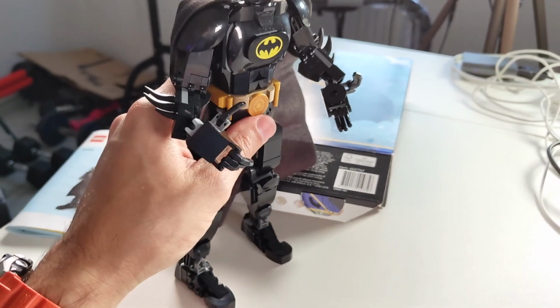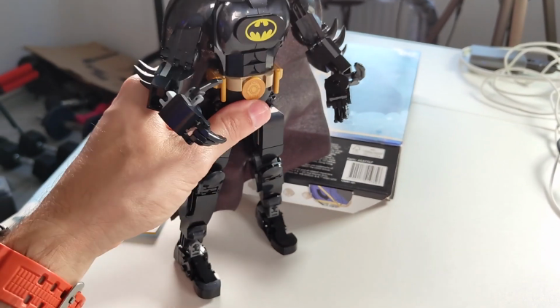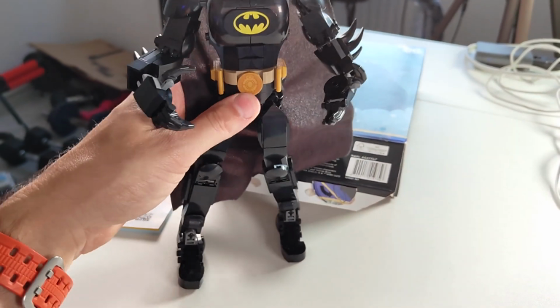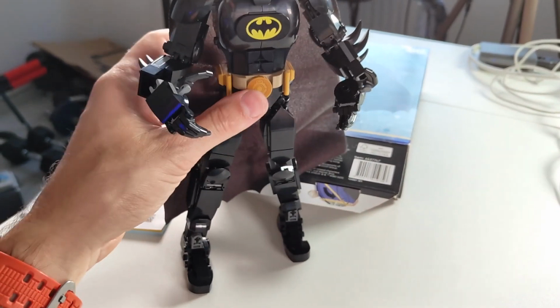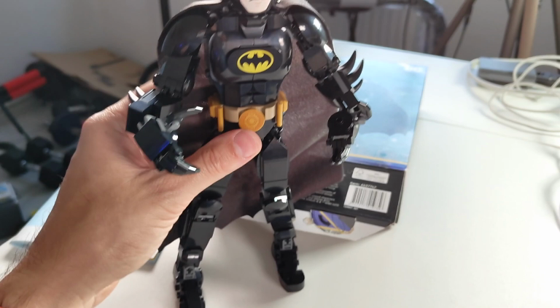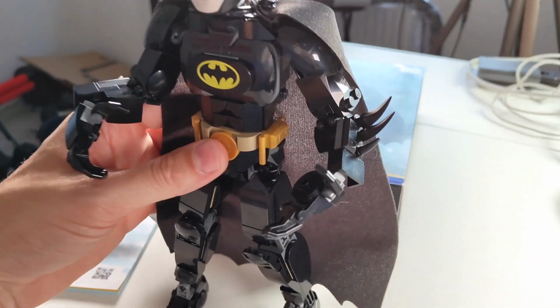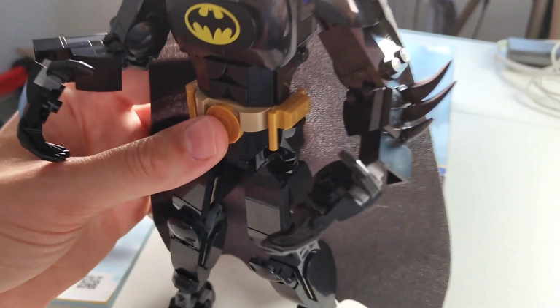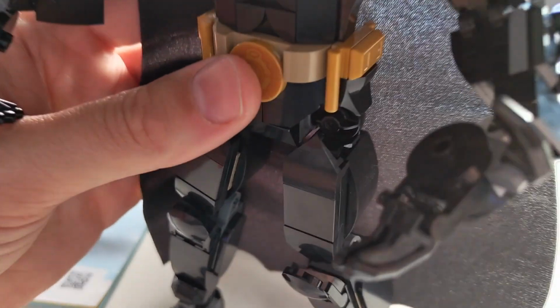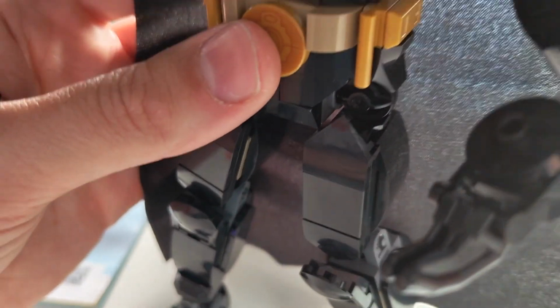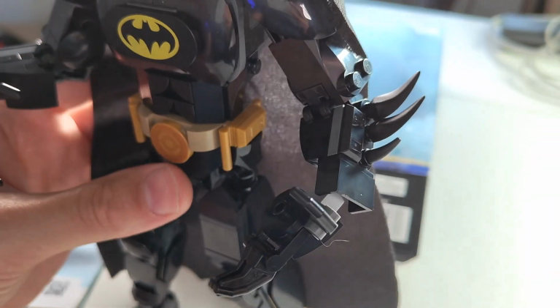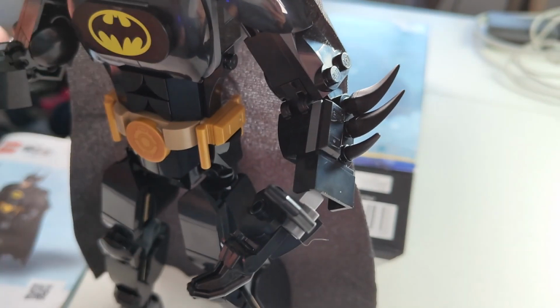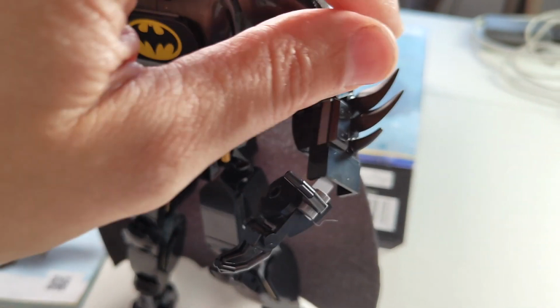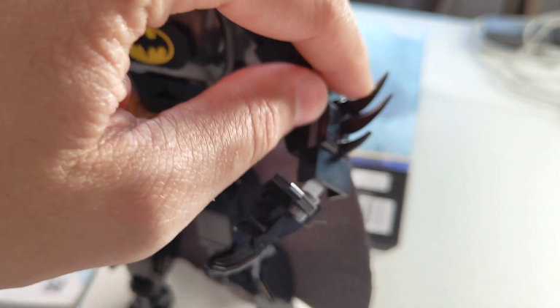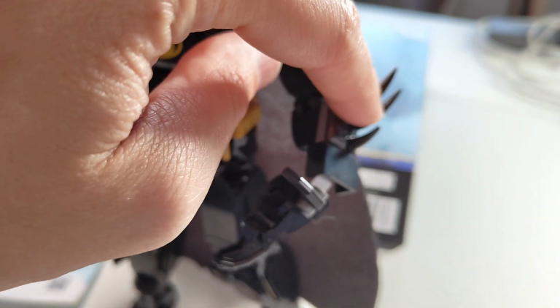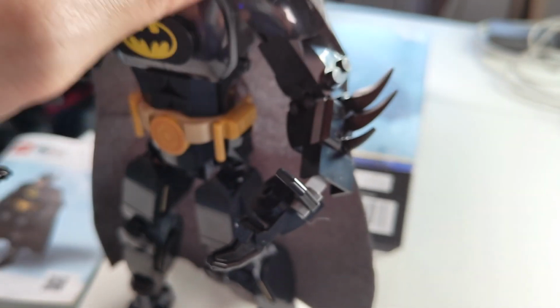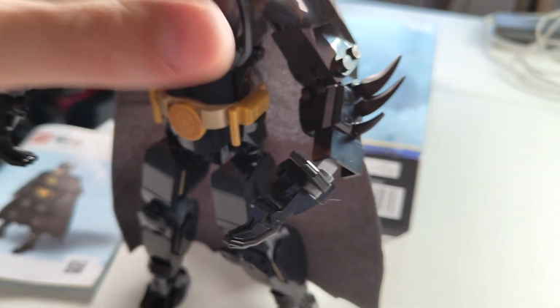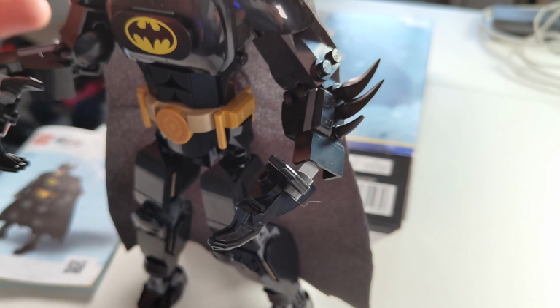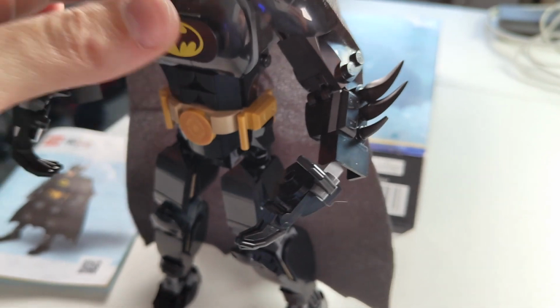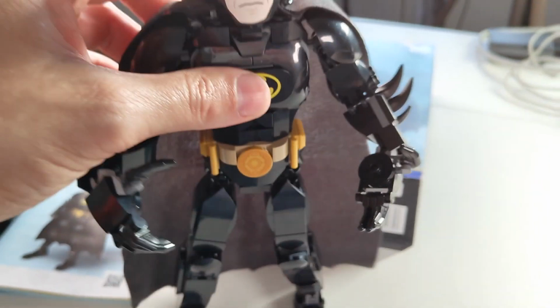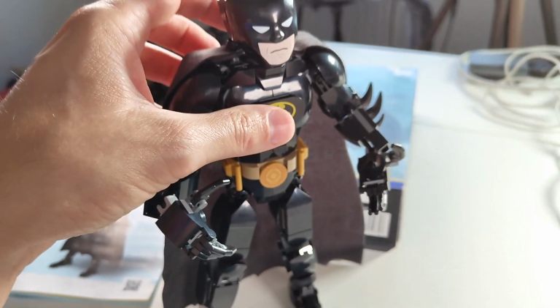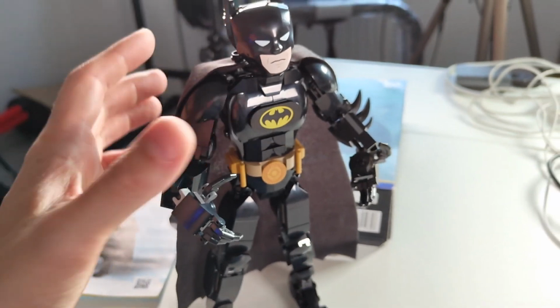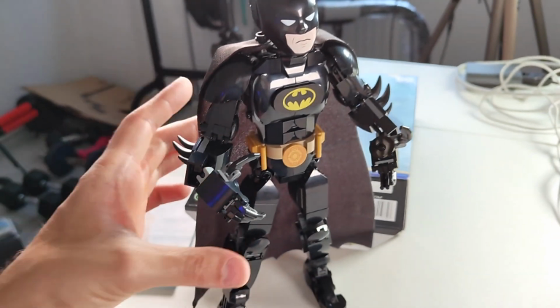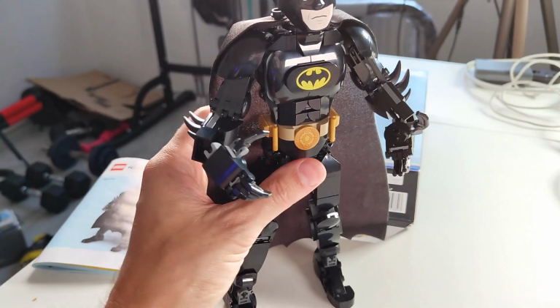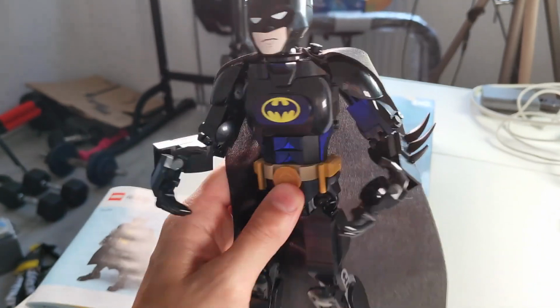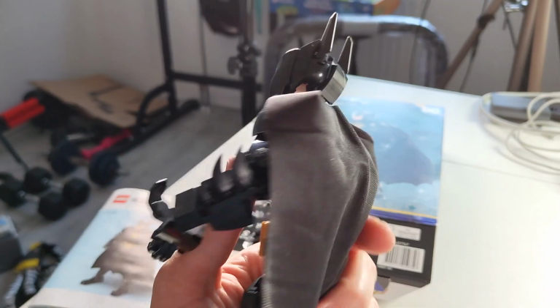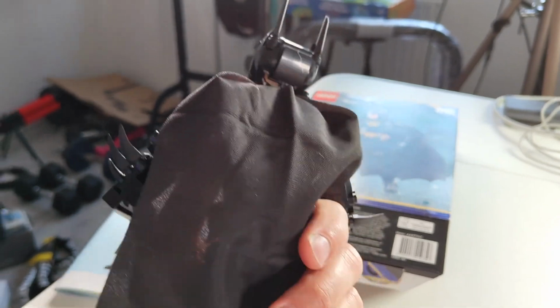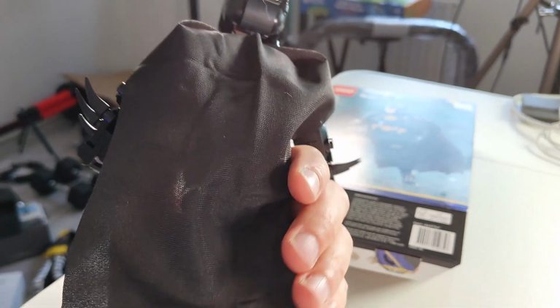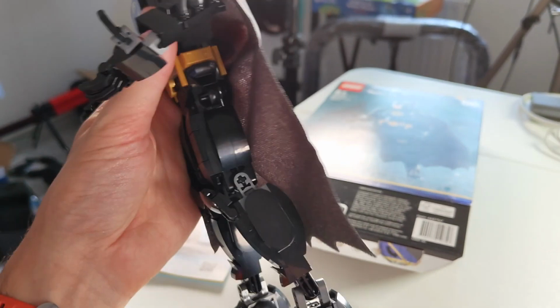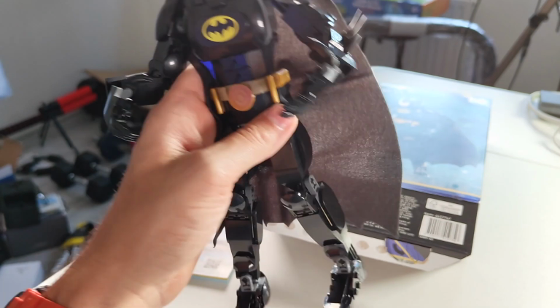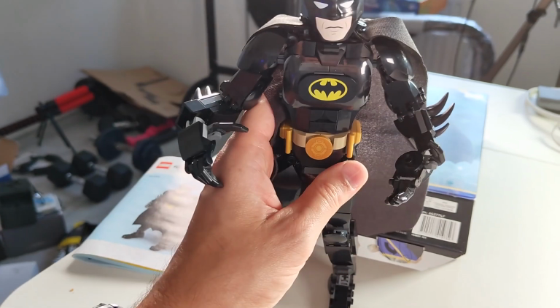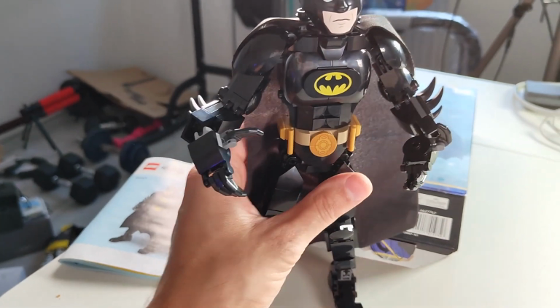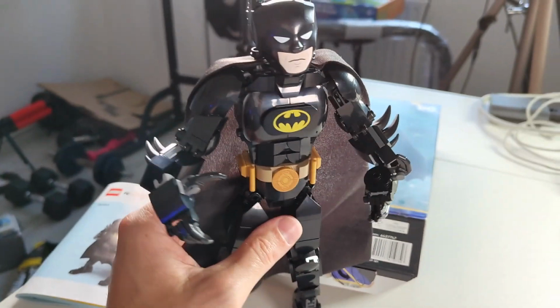It's also very sturdy, so my son is able to play with this almost like a doll. Sometimes one of the pieces will come off, but you can easily put that back on, so that's not a problem.